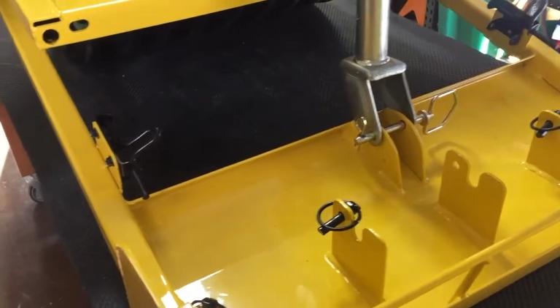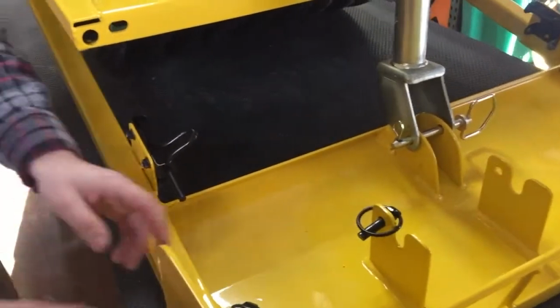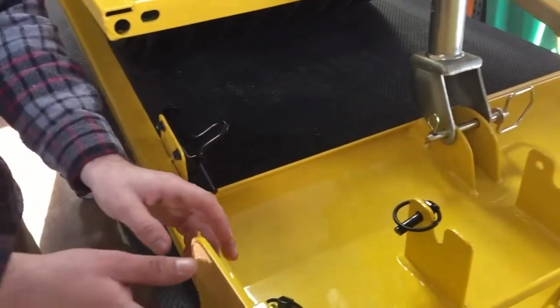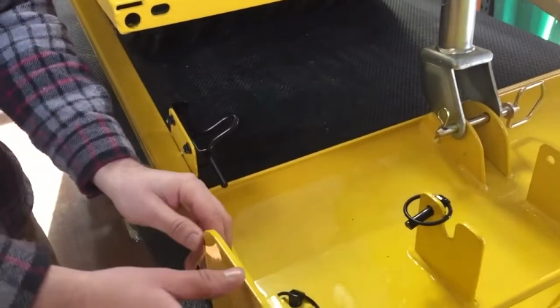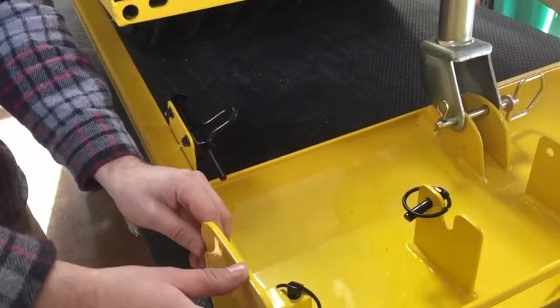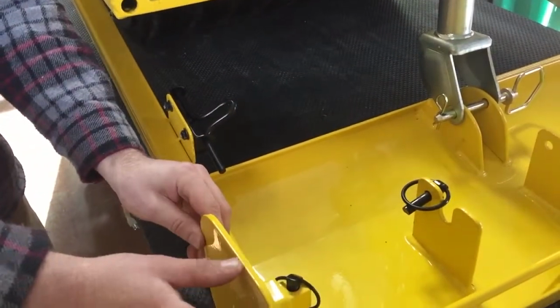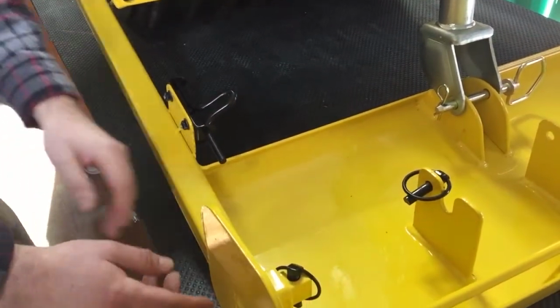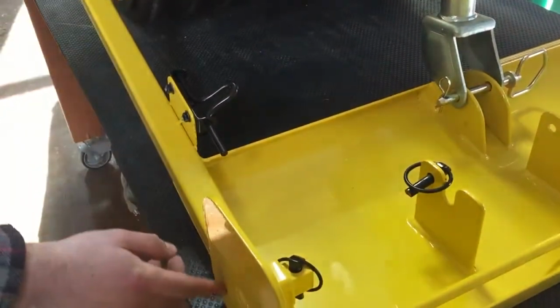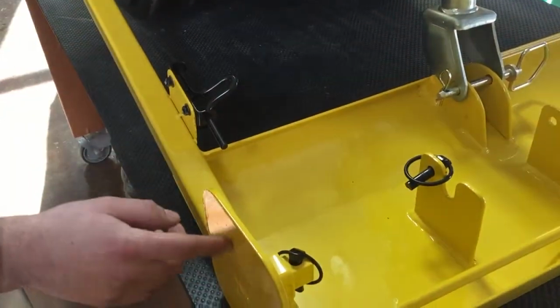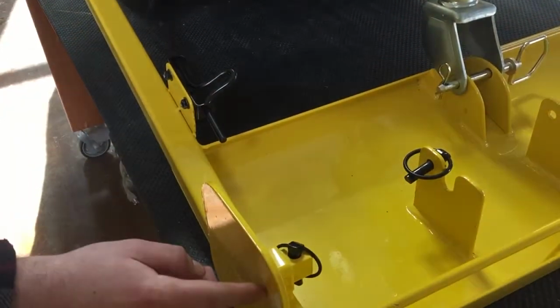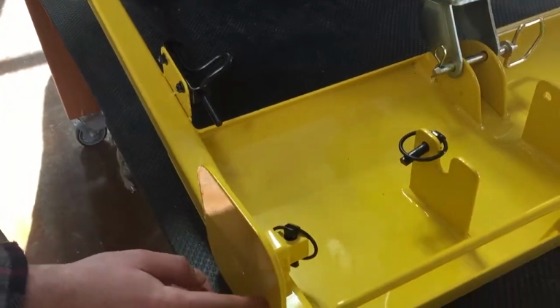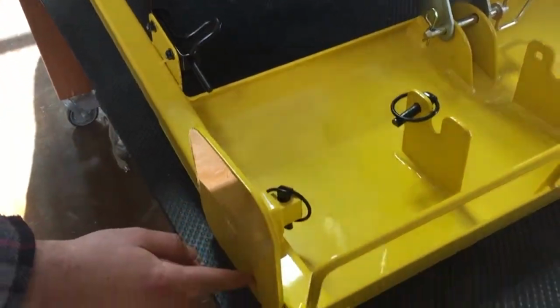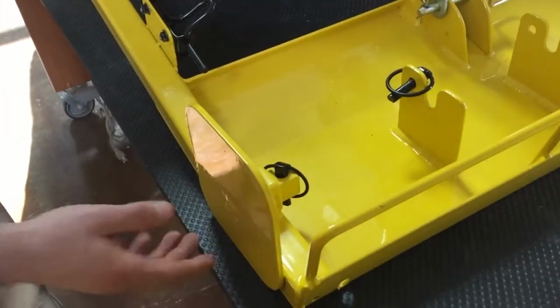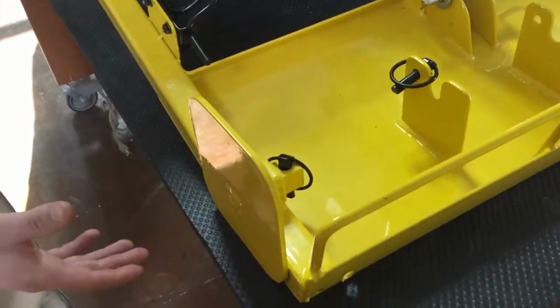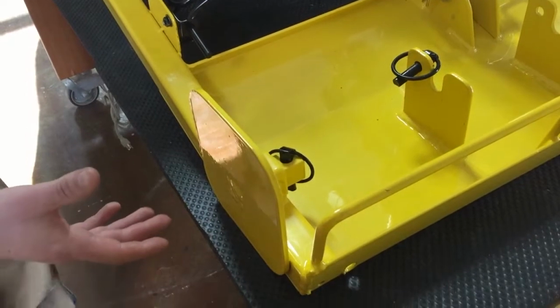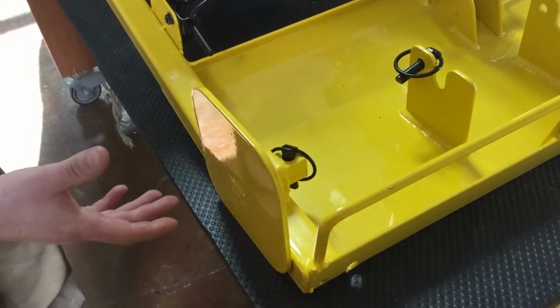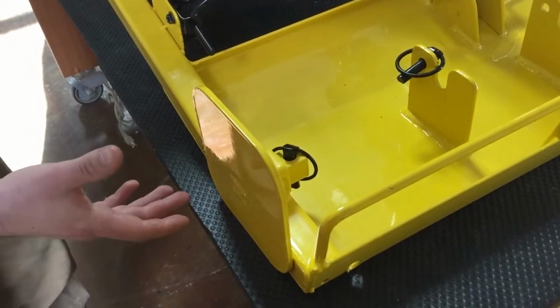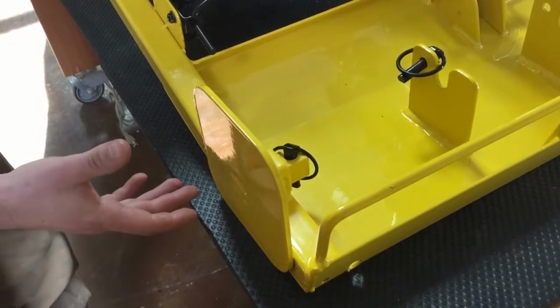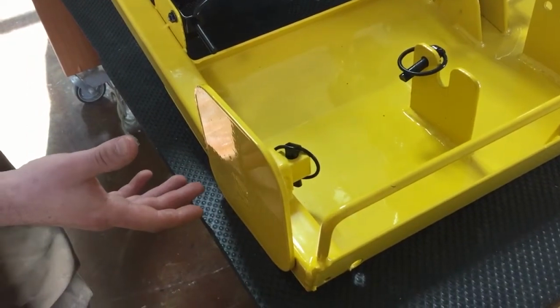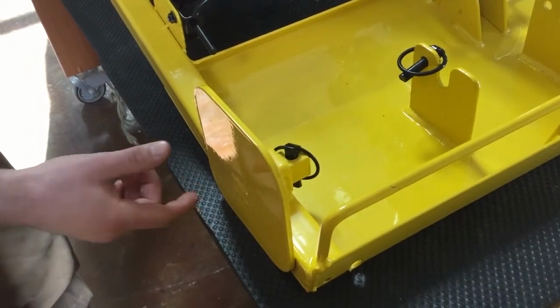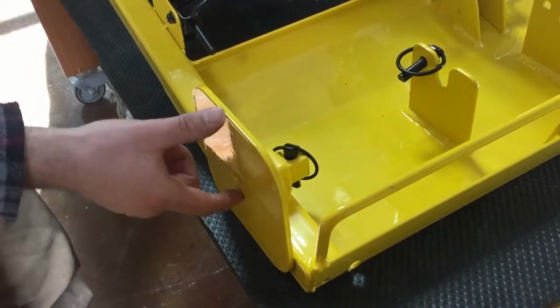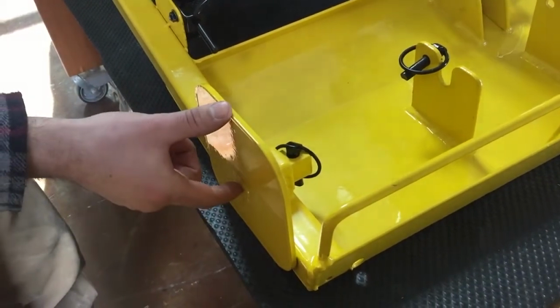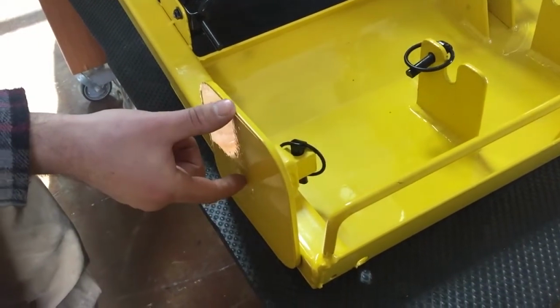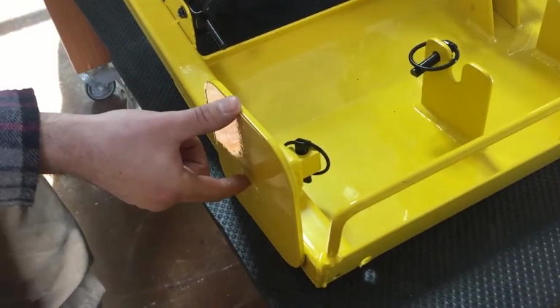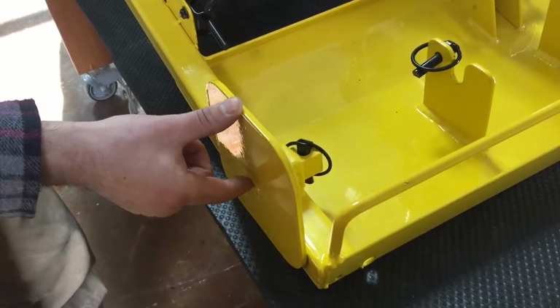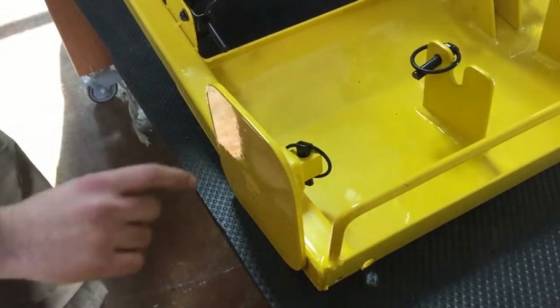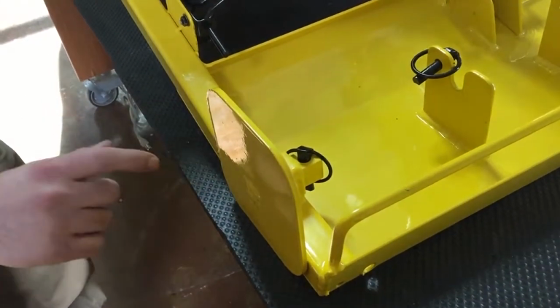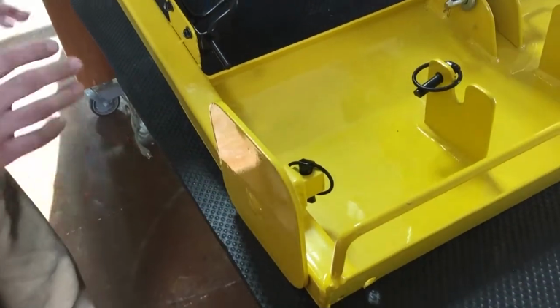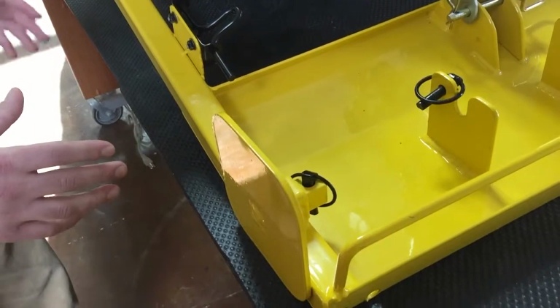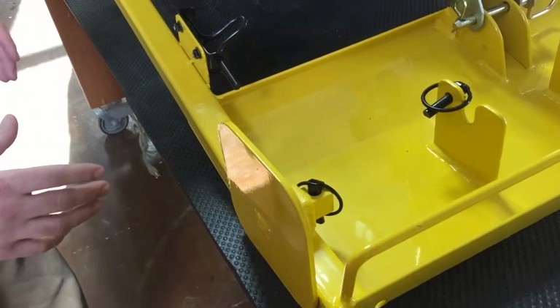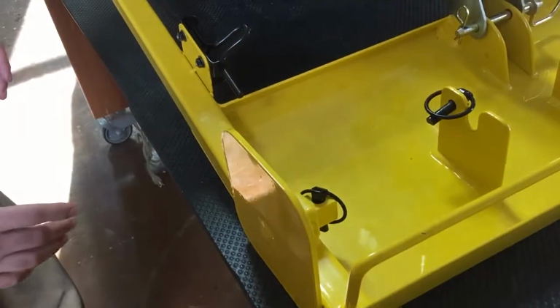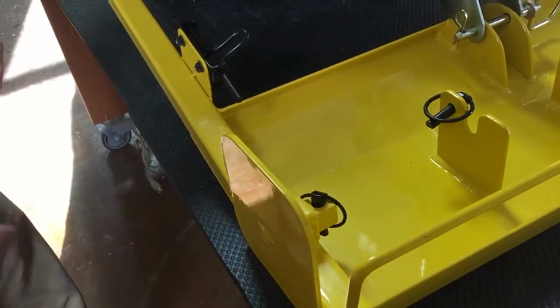We have trackers down below with four different sizes for depth. Typically if you're dealing with deeper conditions, you want to have the thickest part in the snow — it'll help it track nice and straight.